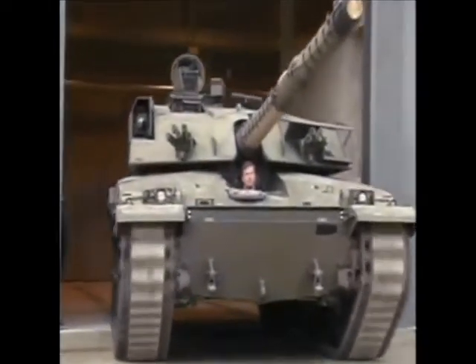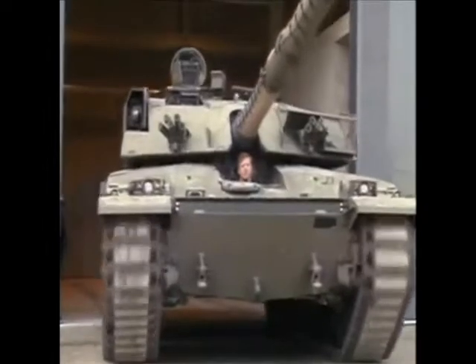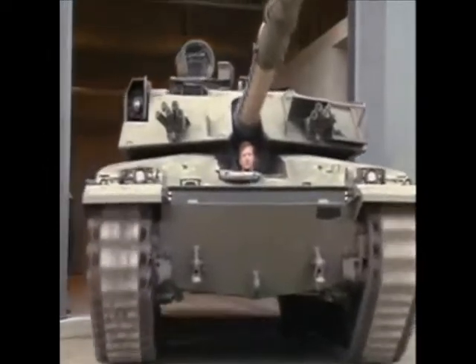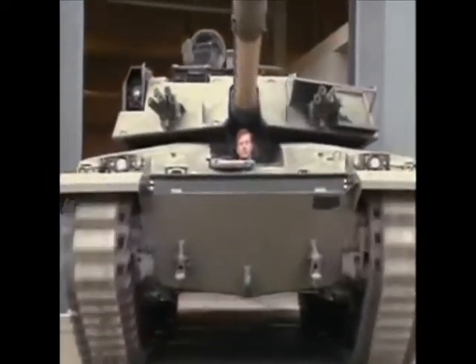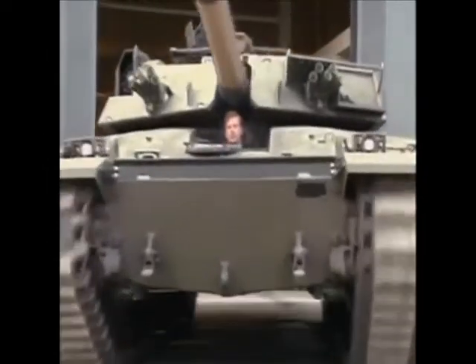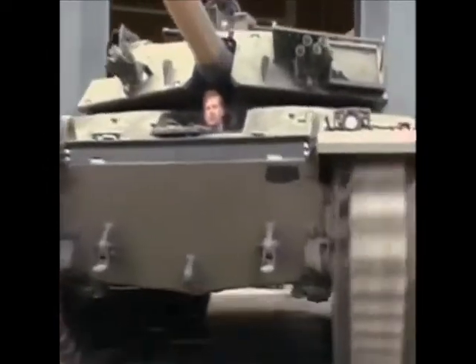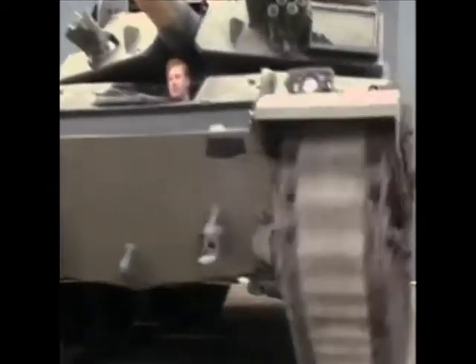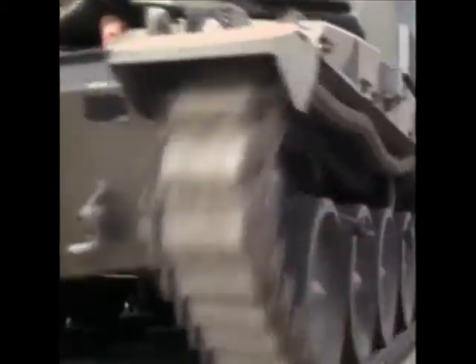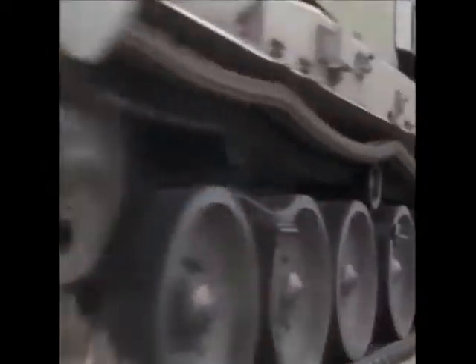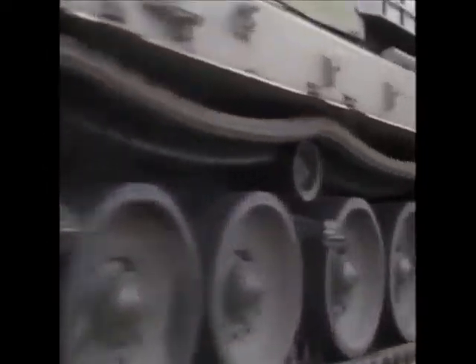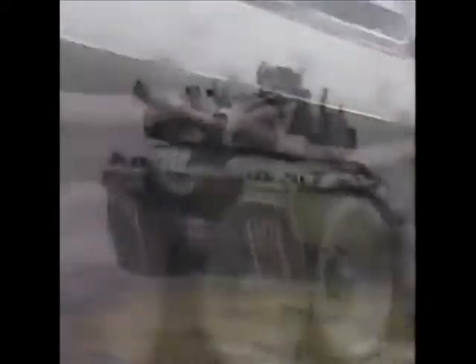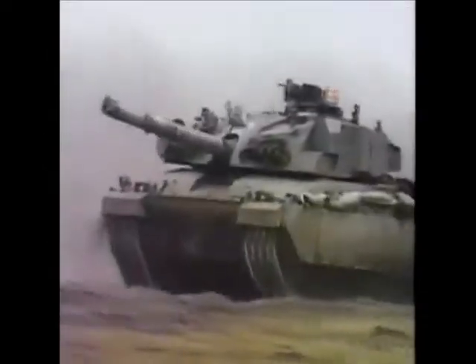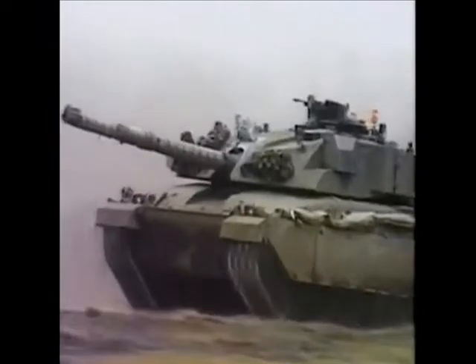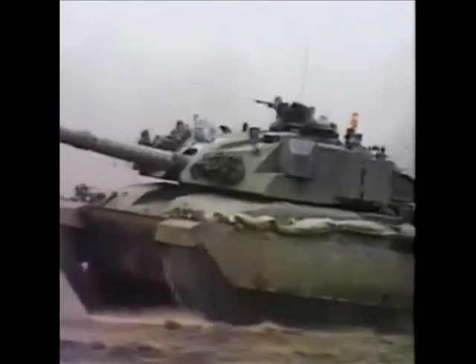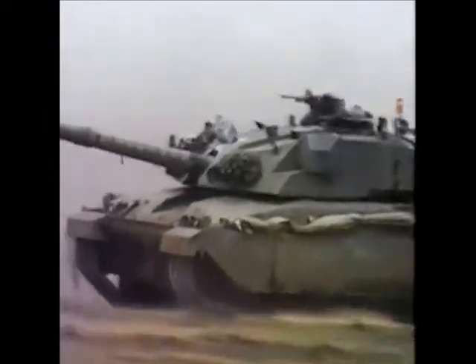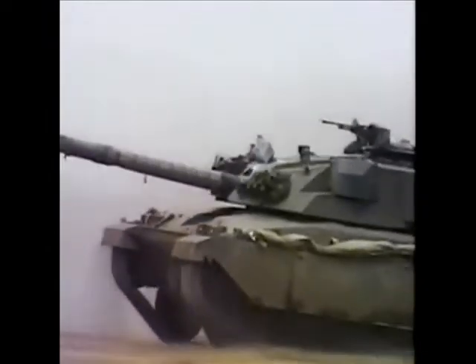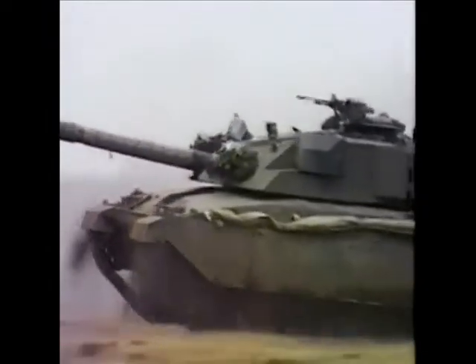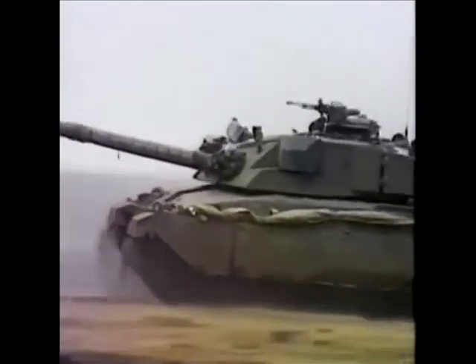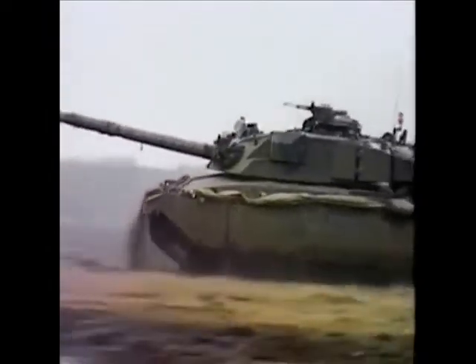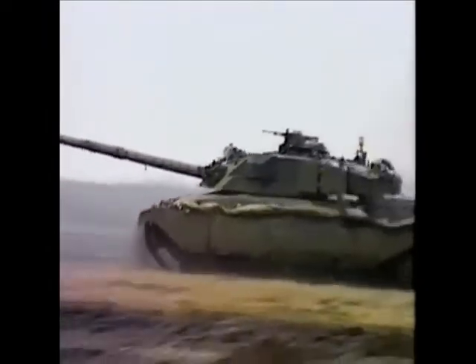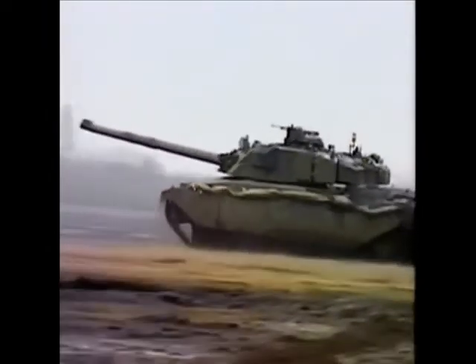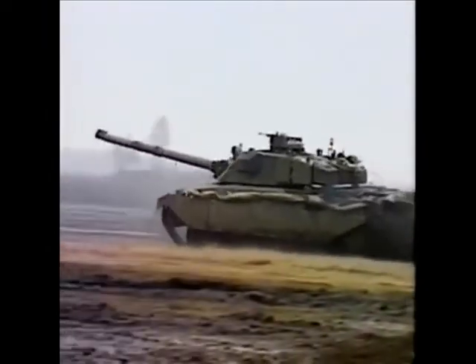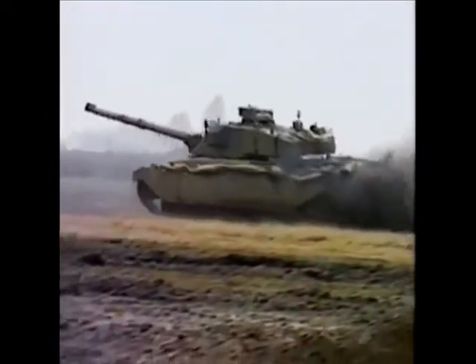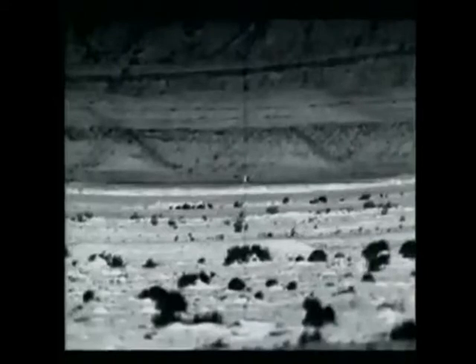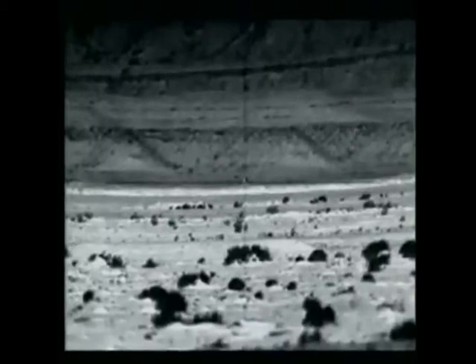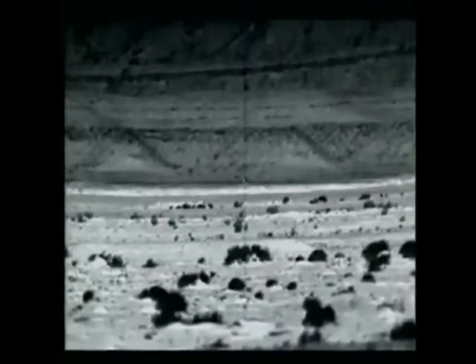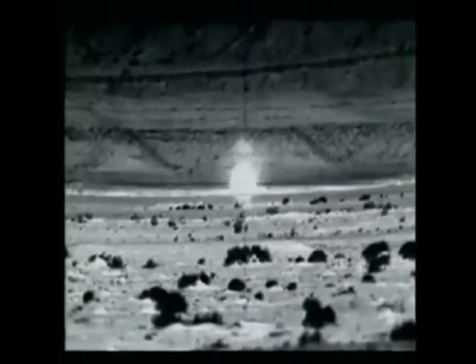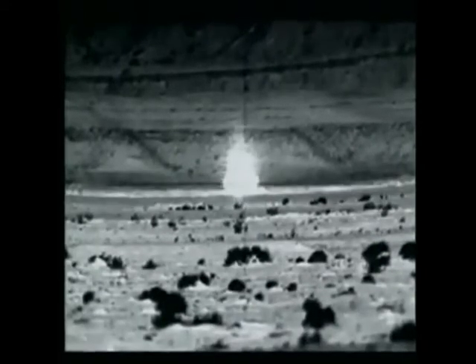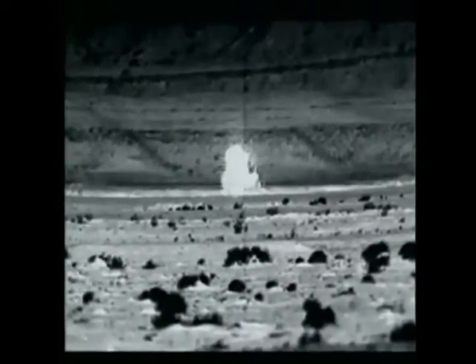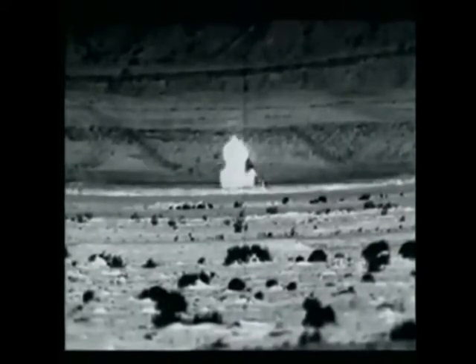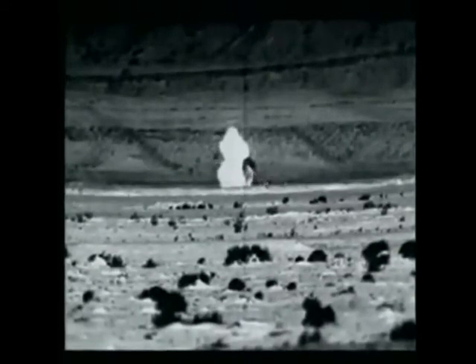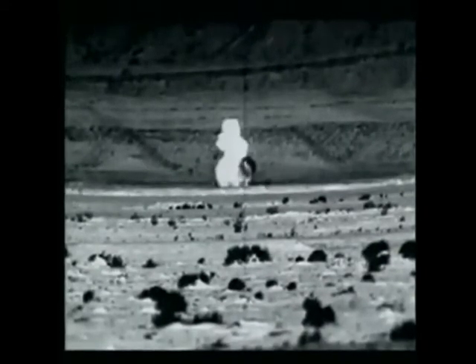When the Challenger 1 appeared in the 1980s, it was the first British tank to incorporate this highly effective protection. Chobham armor made the Challenger nearly invulnerable to frontal attack from deadly high-explosive anti-tank, or HEAT, rounds.